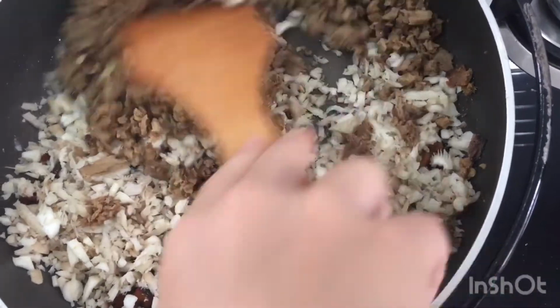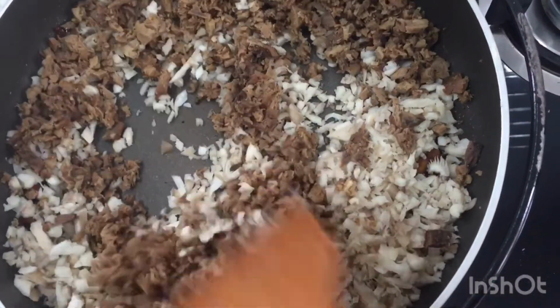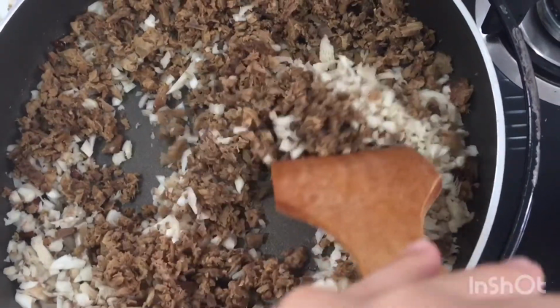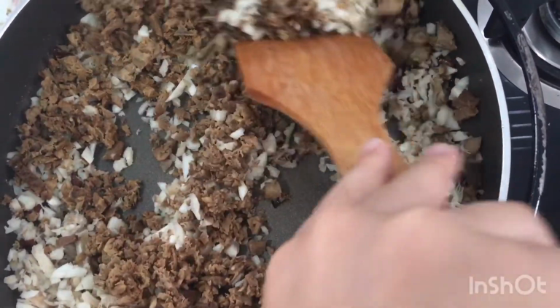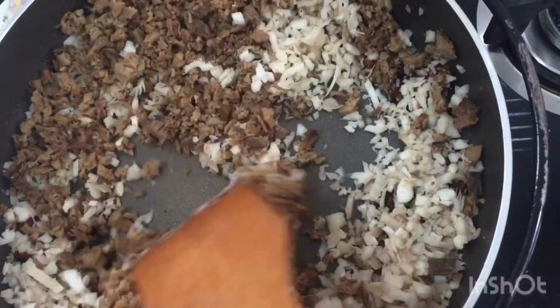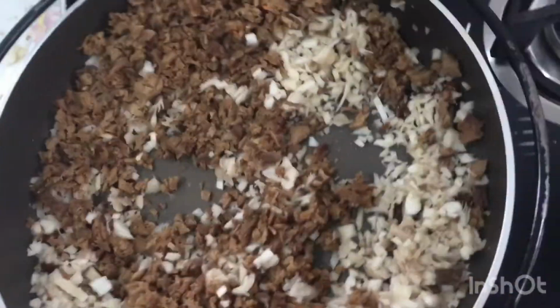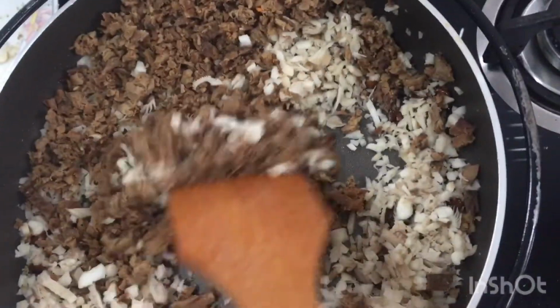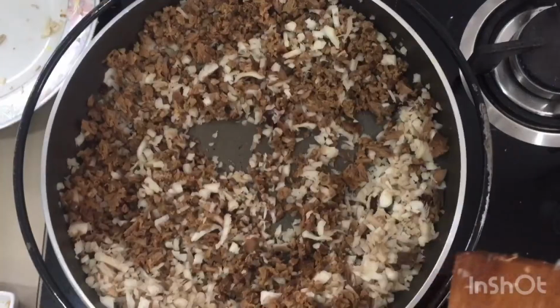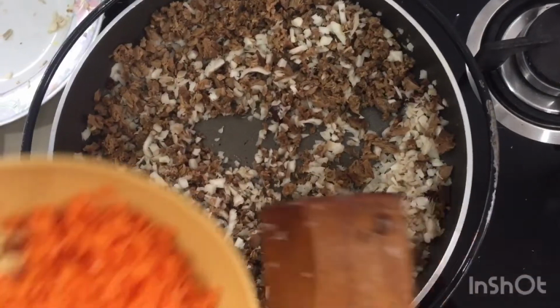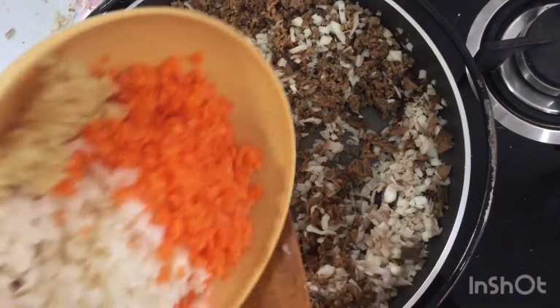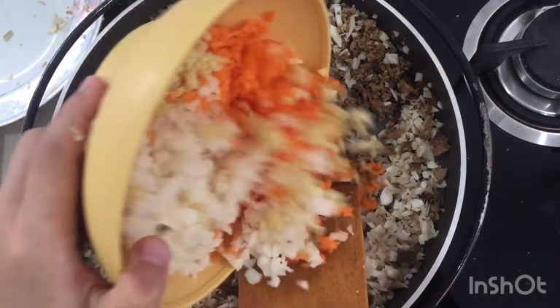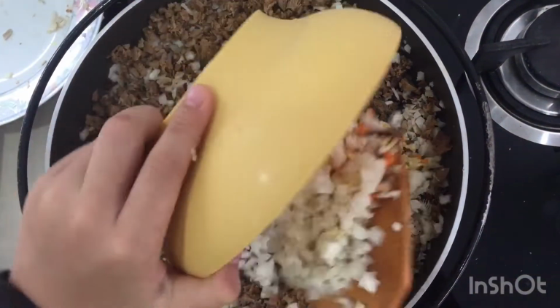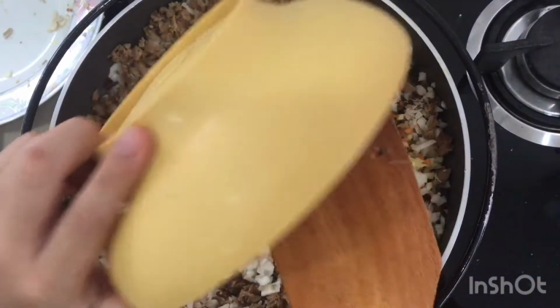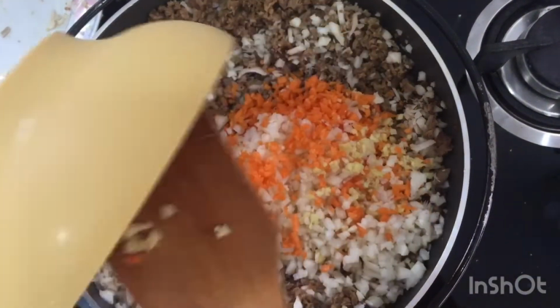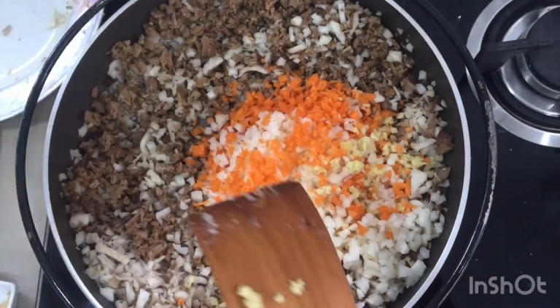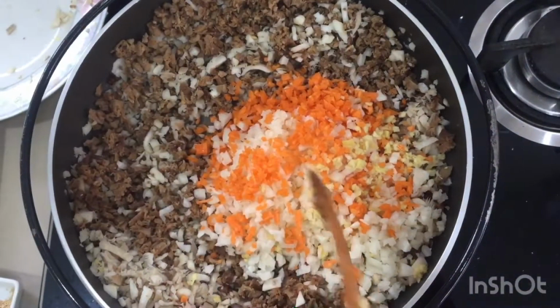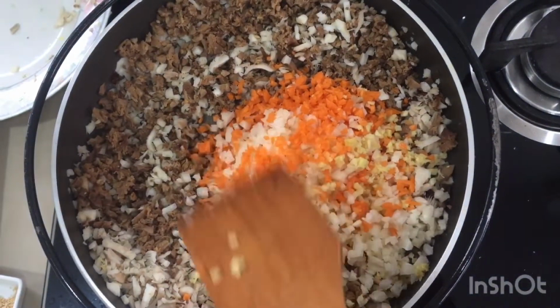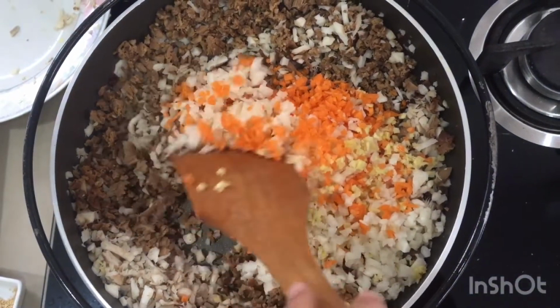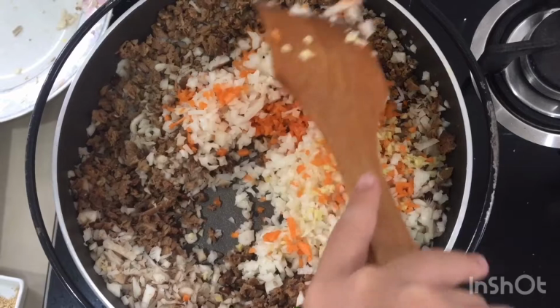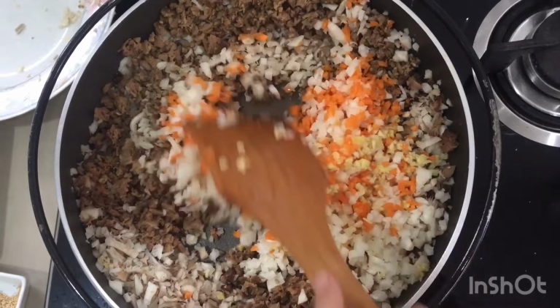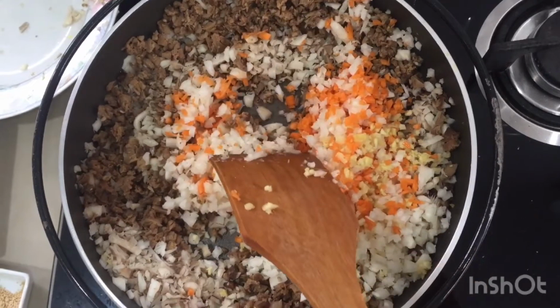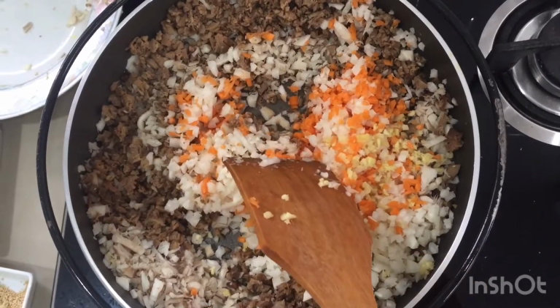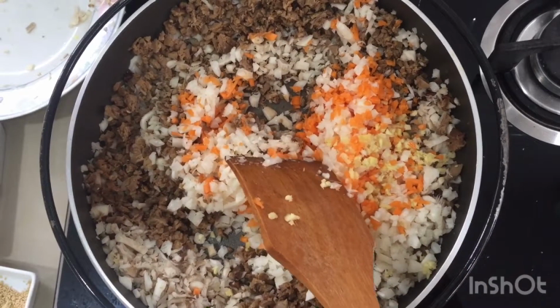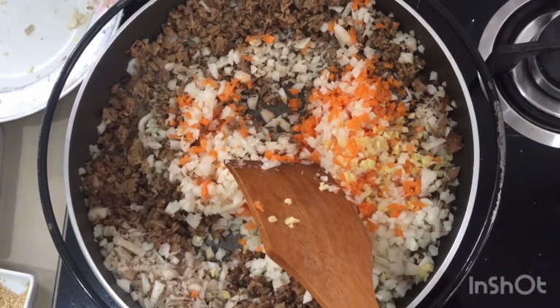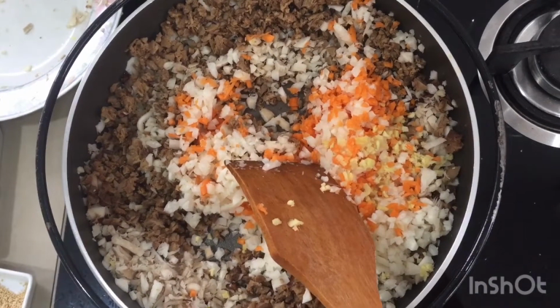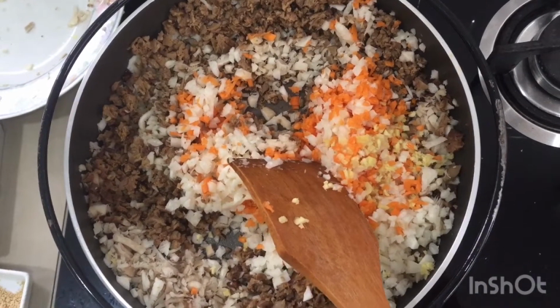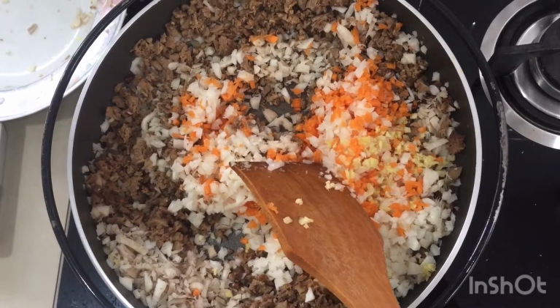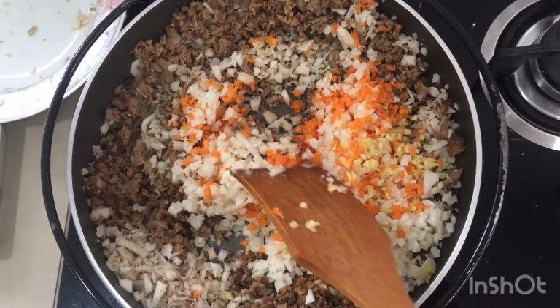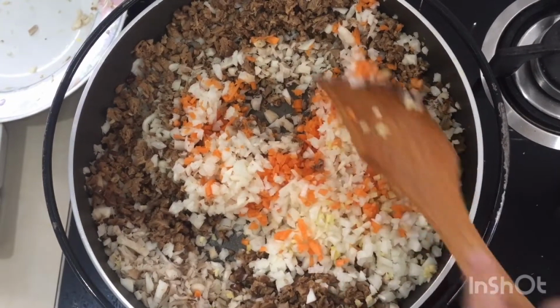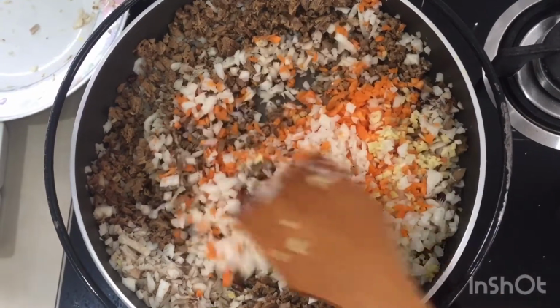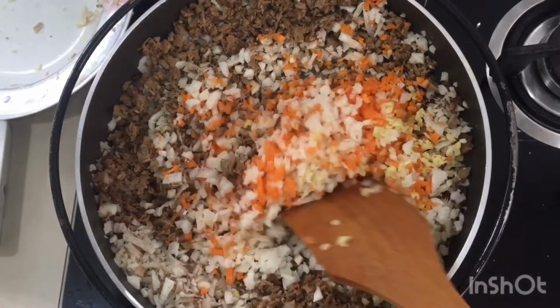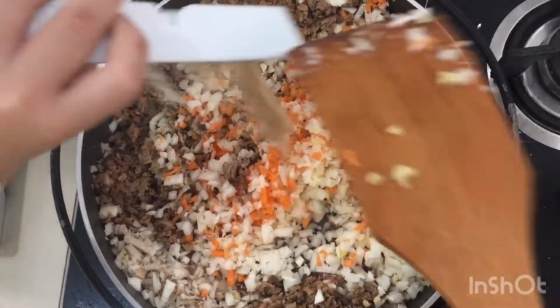Put all the seasoning in. Cut the onion.